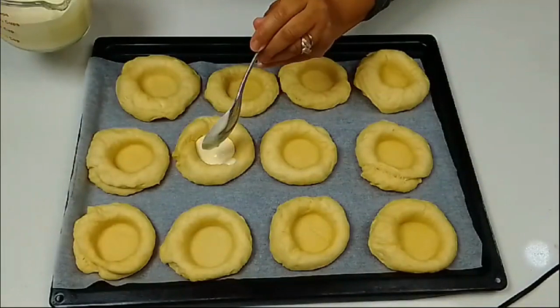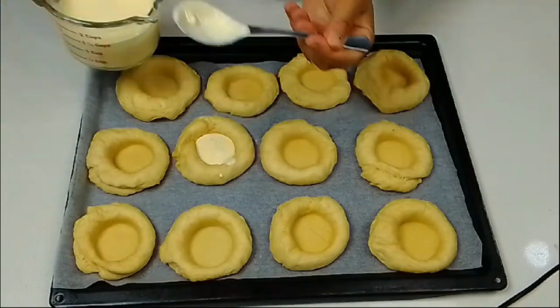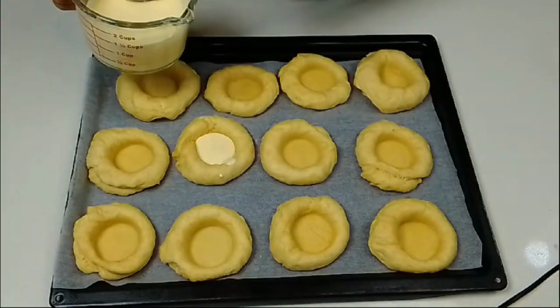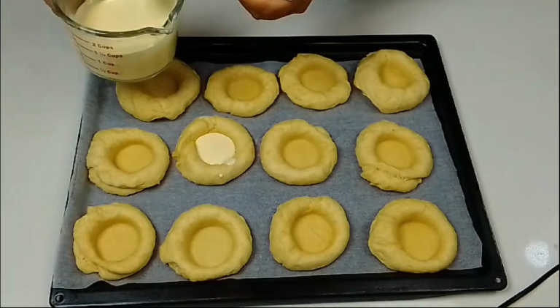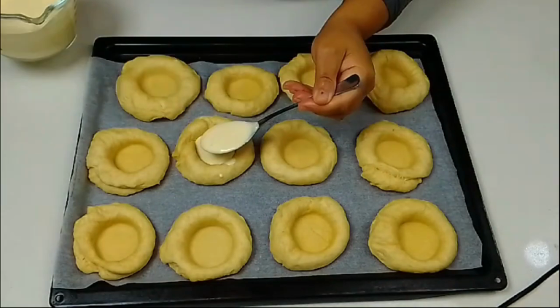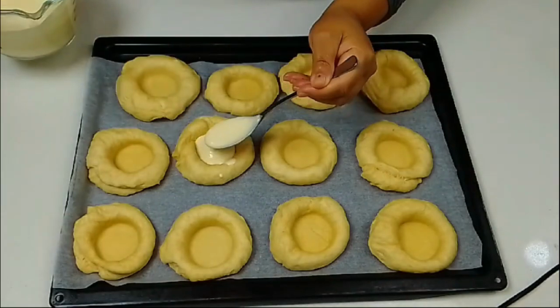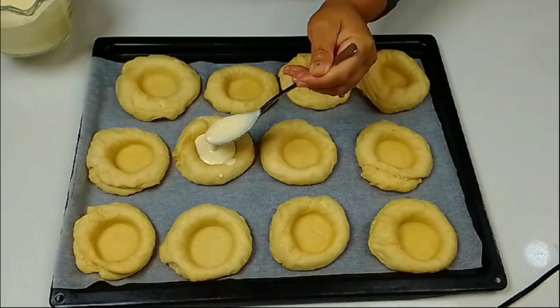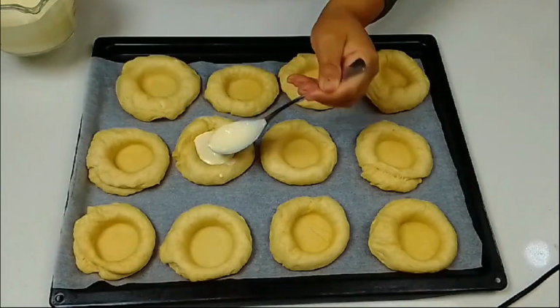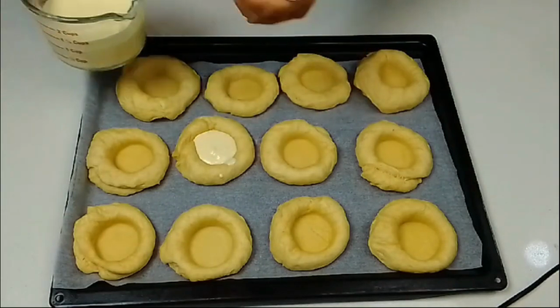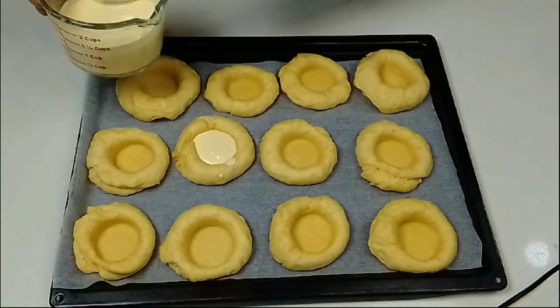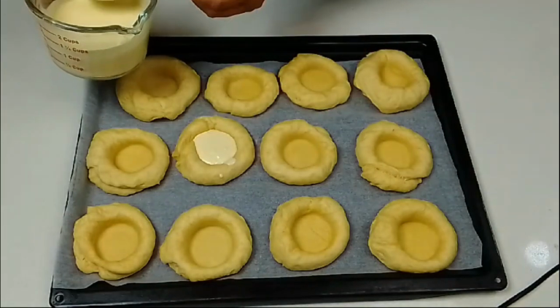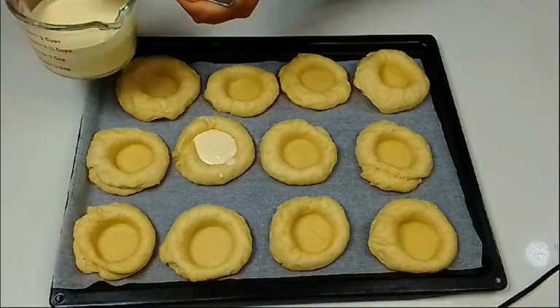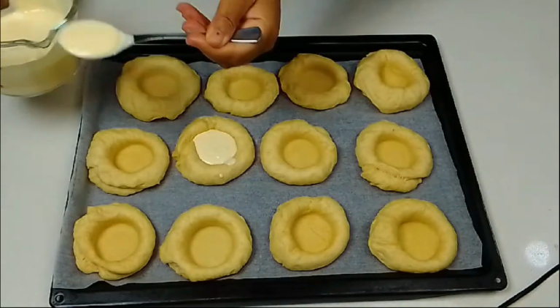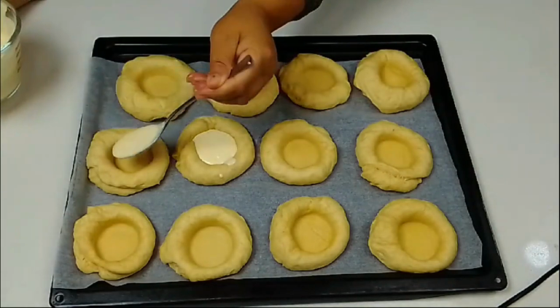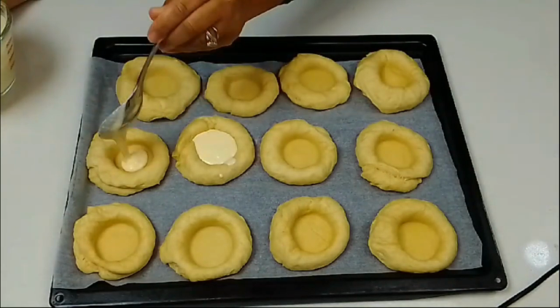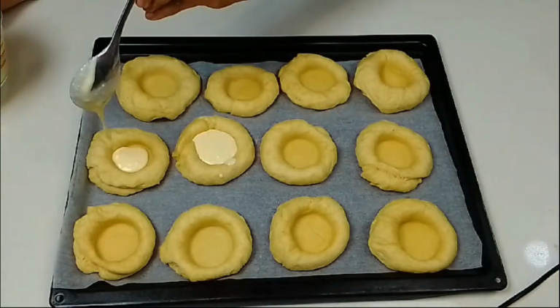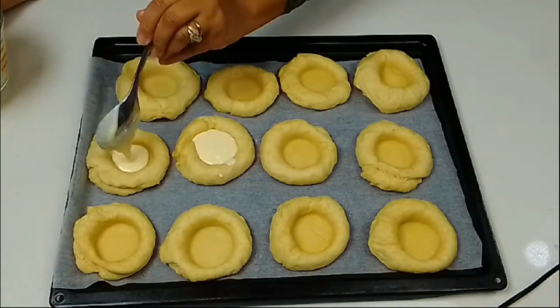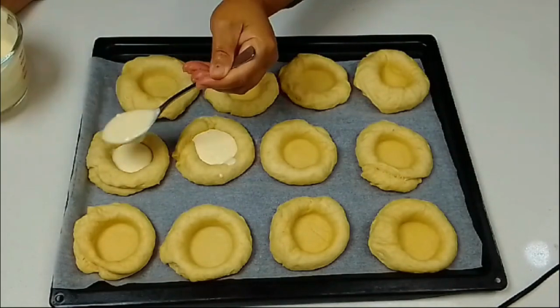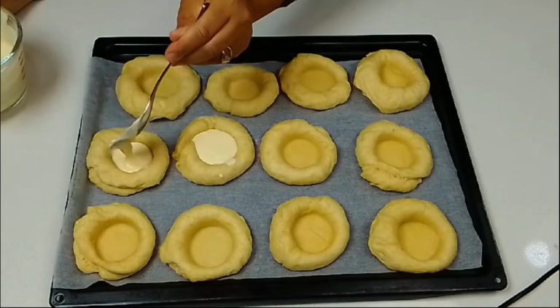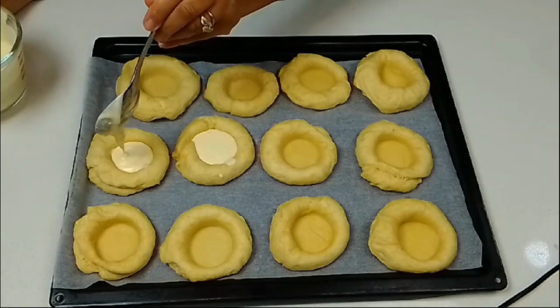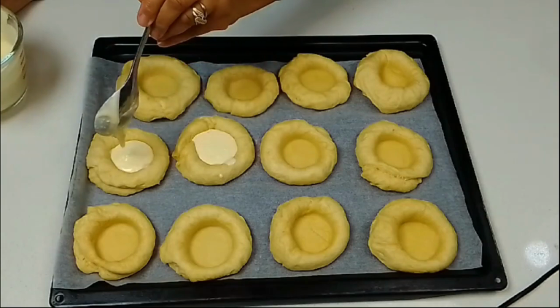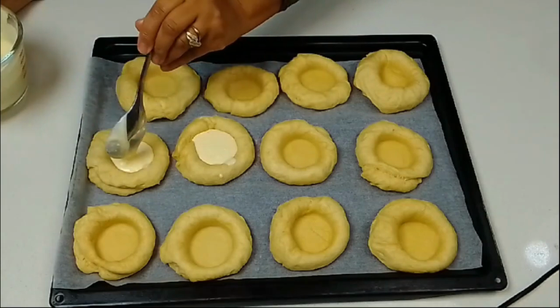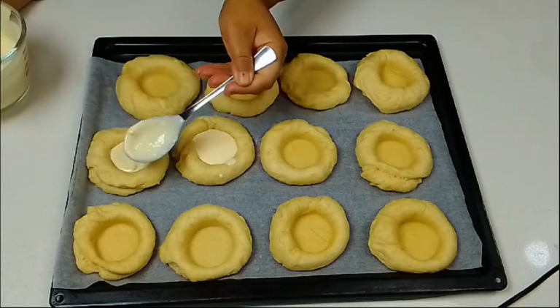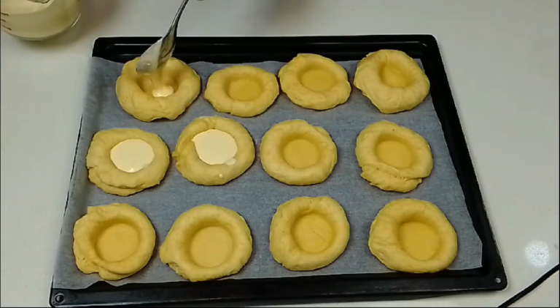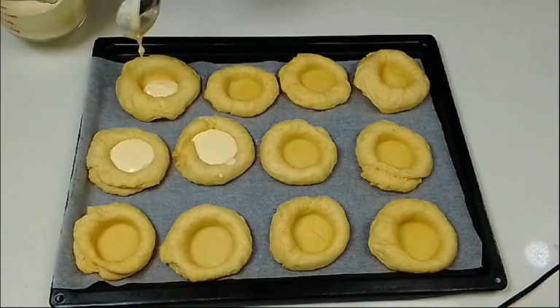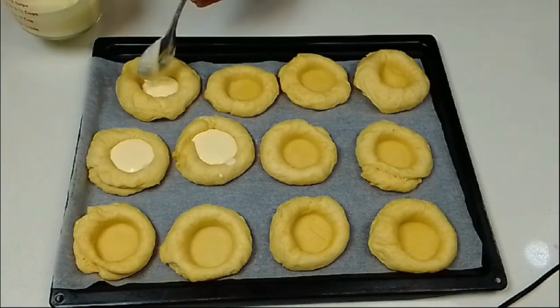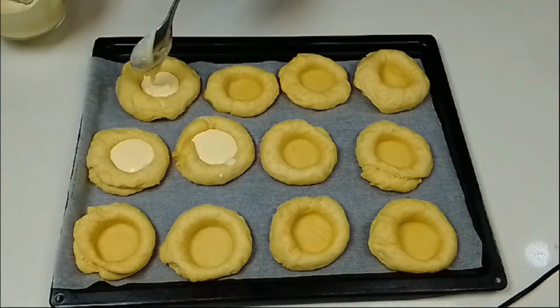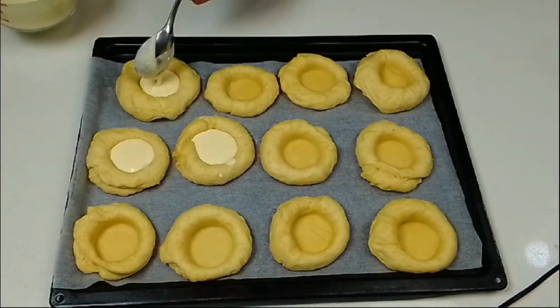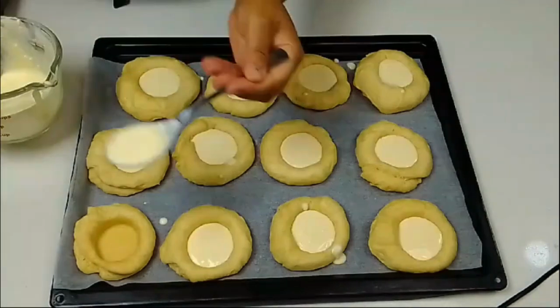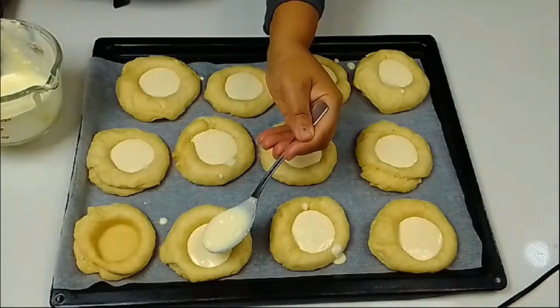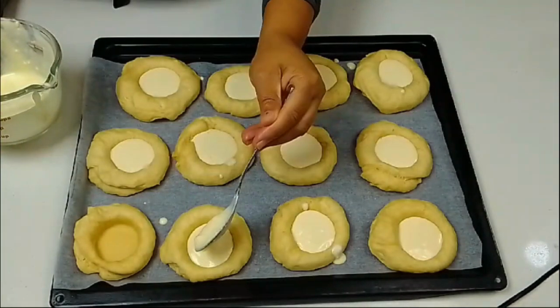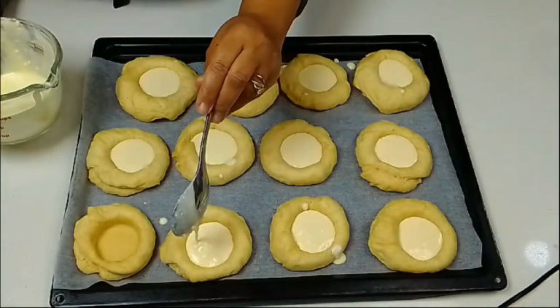Fill the rolls and be careful not to overfill them. It's about one to two tablespoons each of the filling.